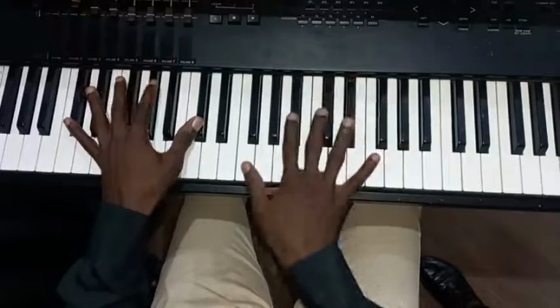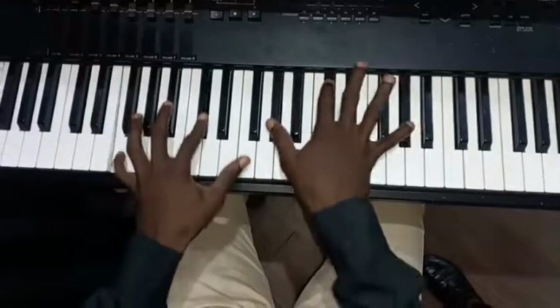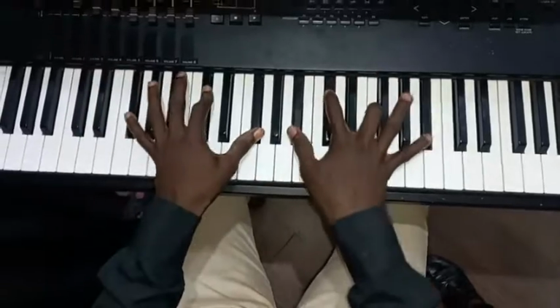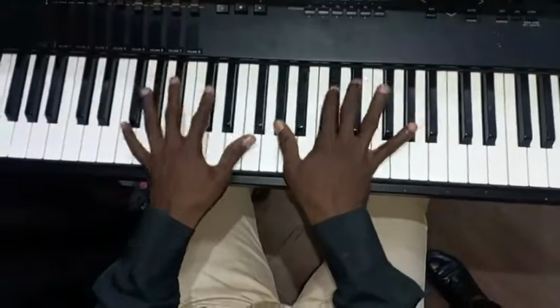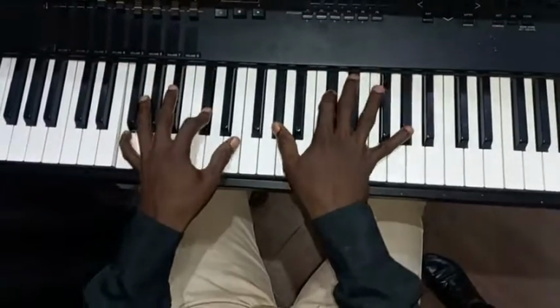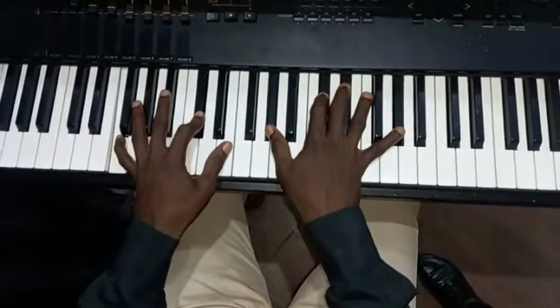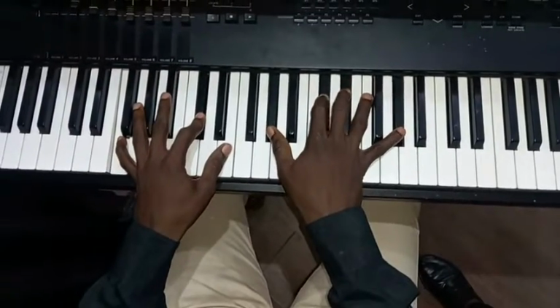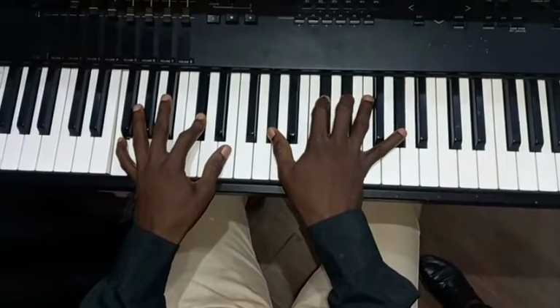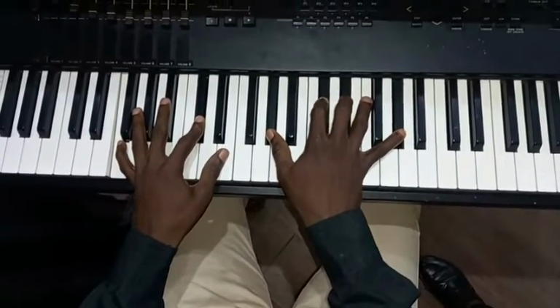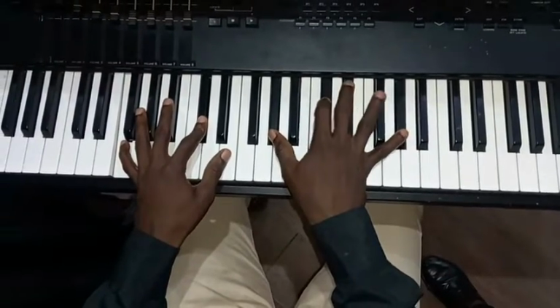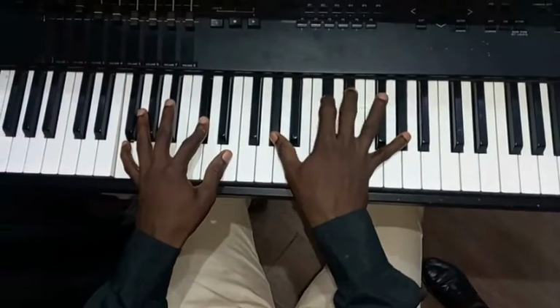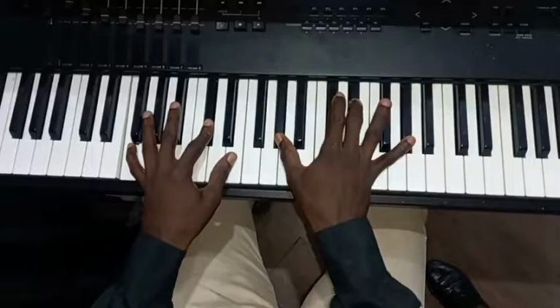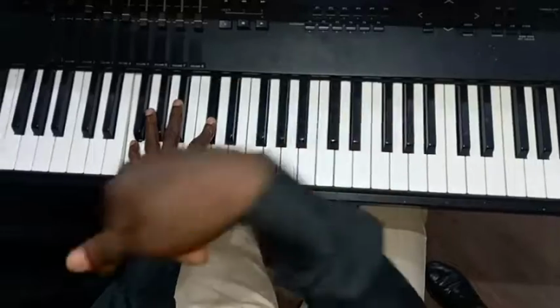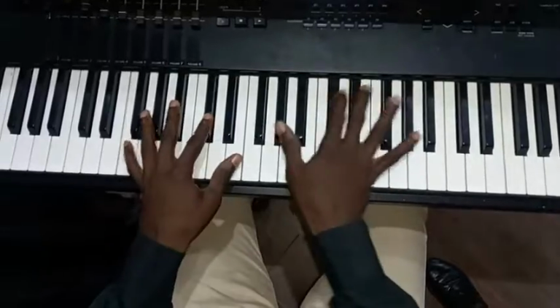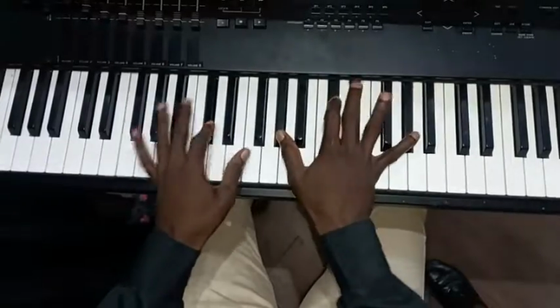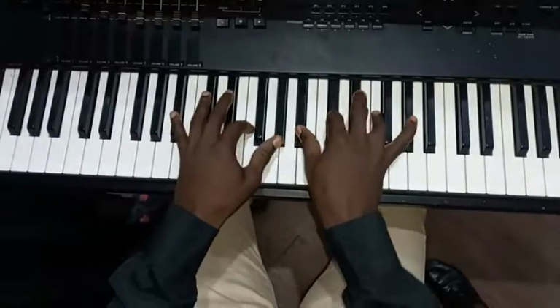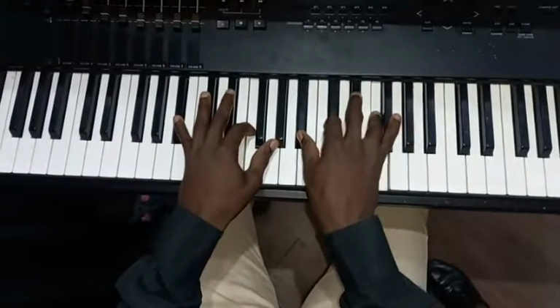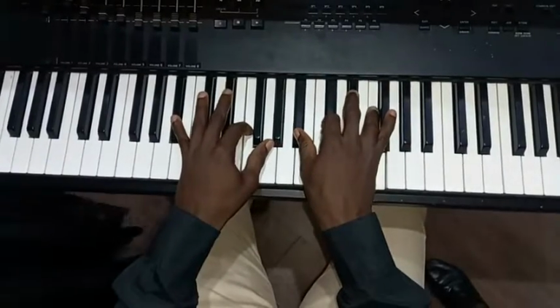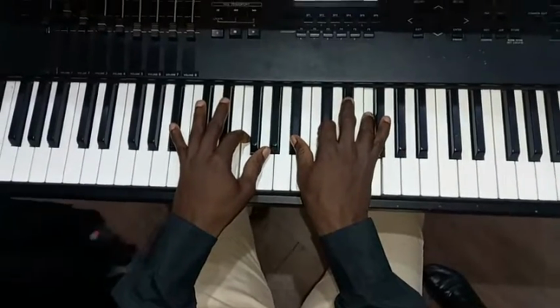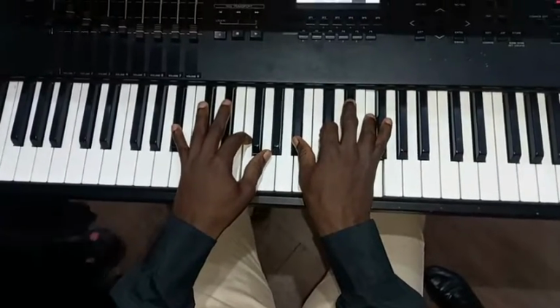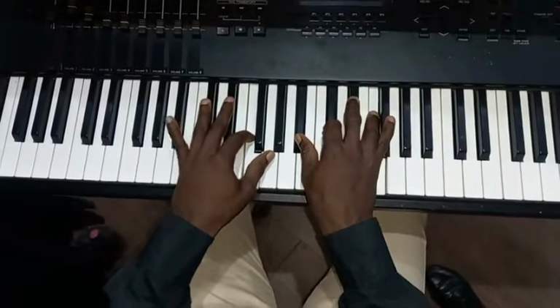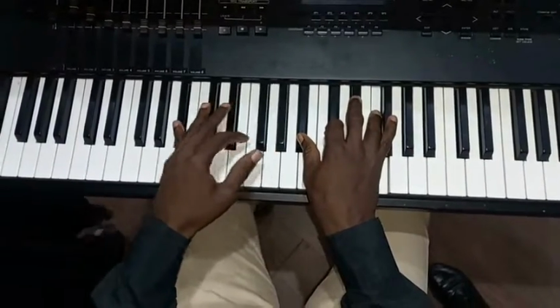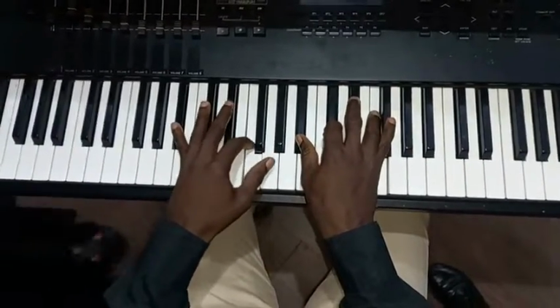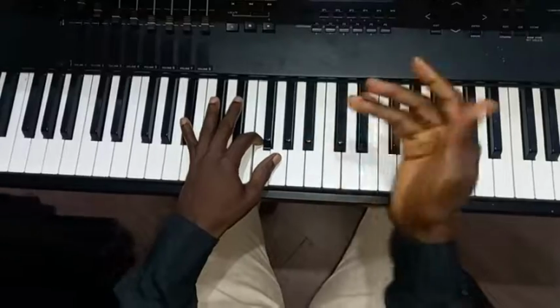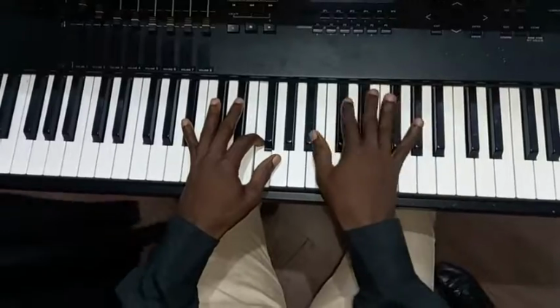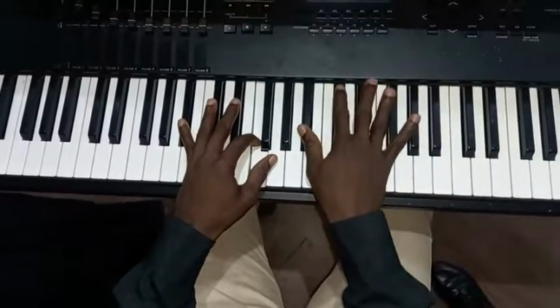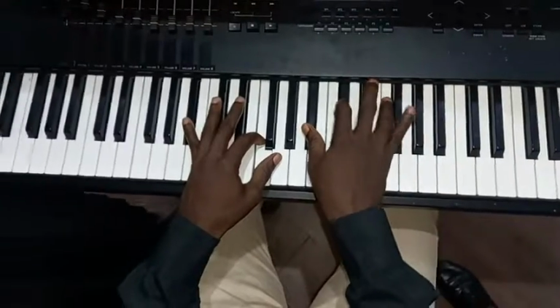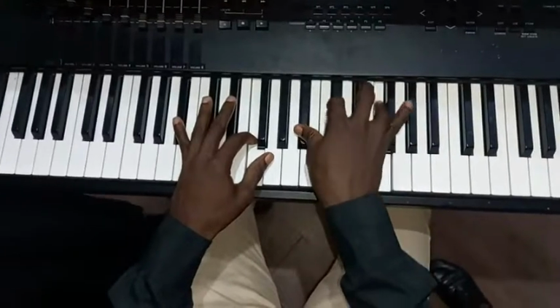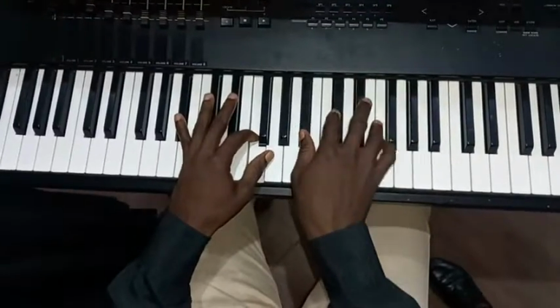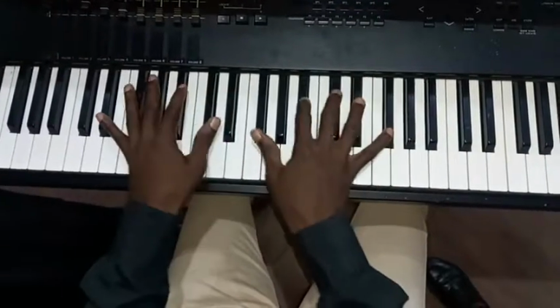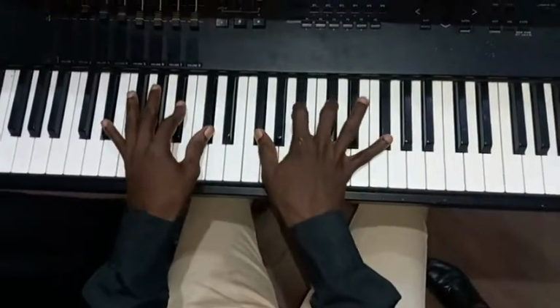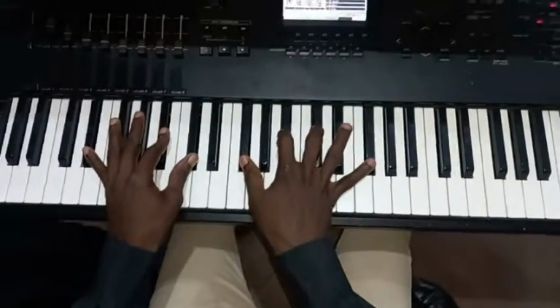He has made me glad, I am — so the third chord comes back to the first chord. So now we go to Chord 6: my left plays B flat, F; my right plays B flat, C sharp, F — 'I will rejoice.'